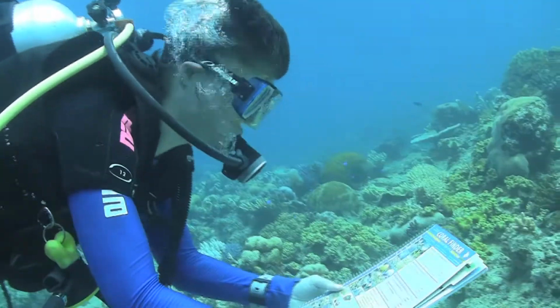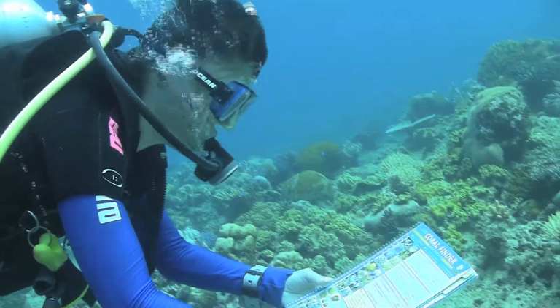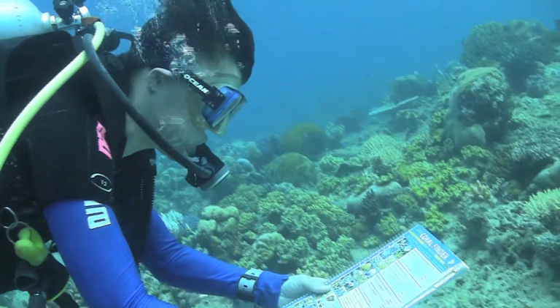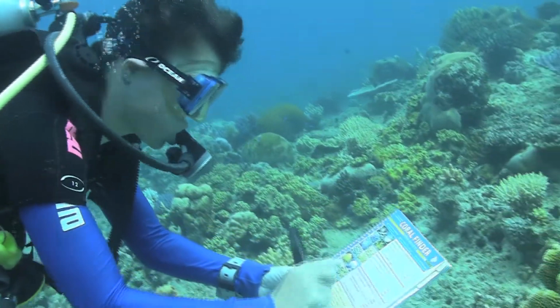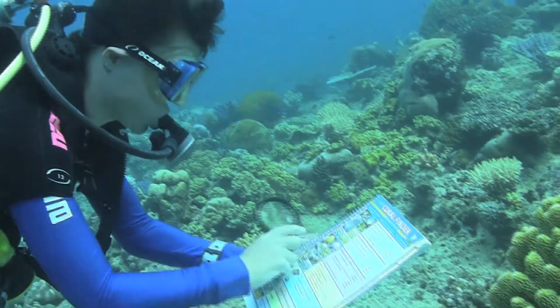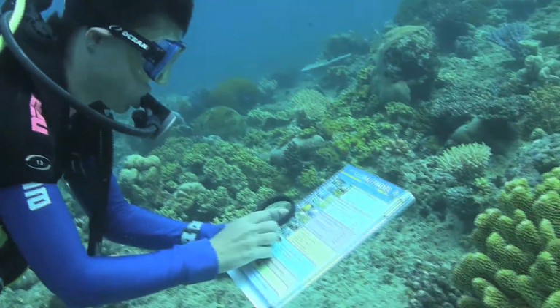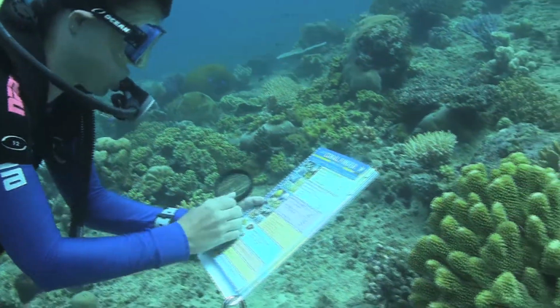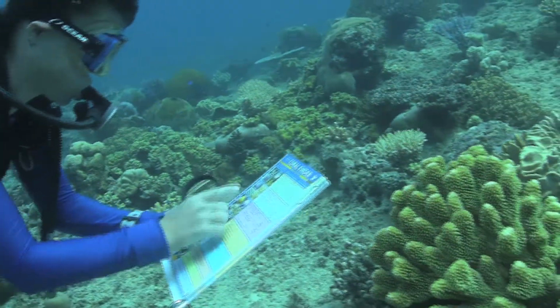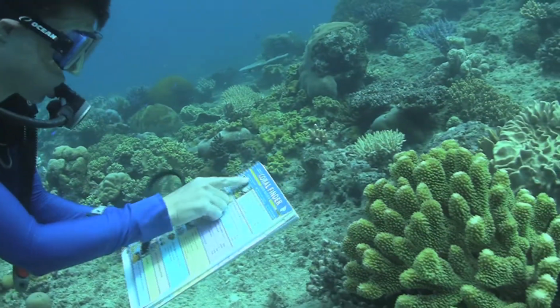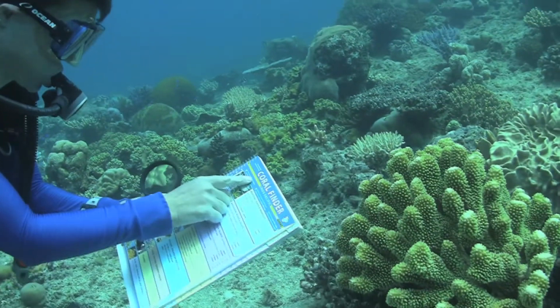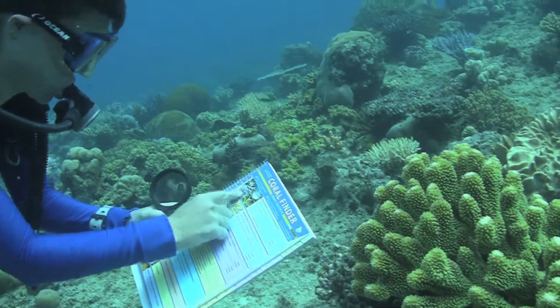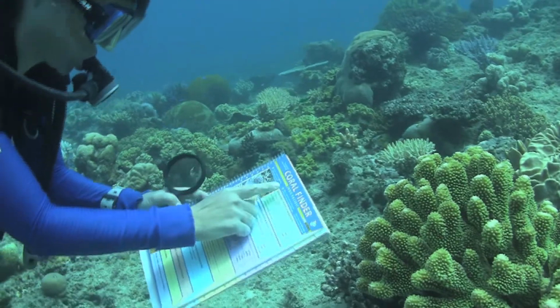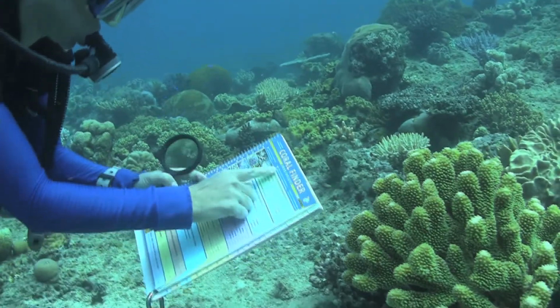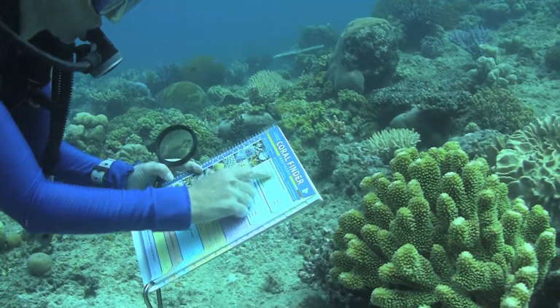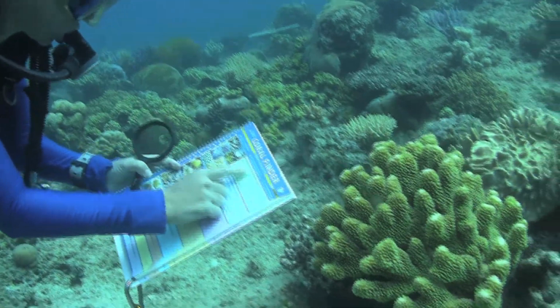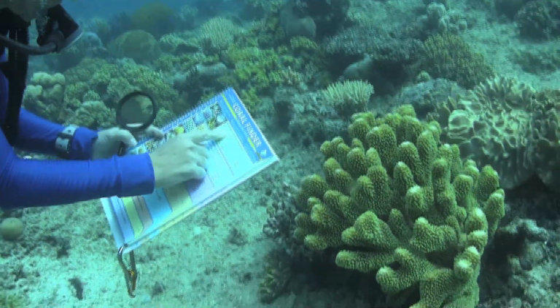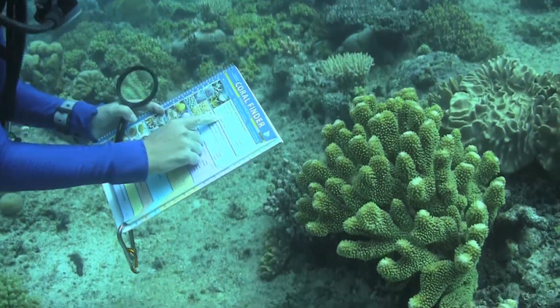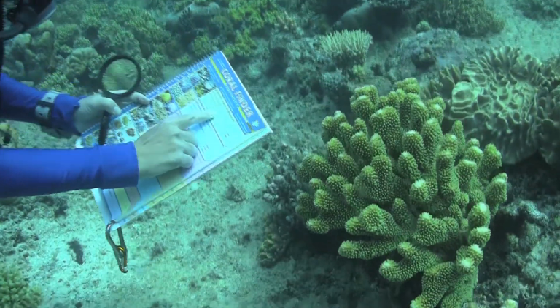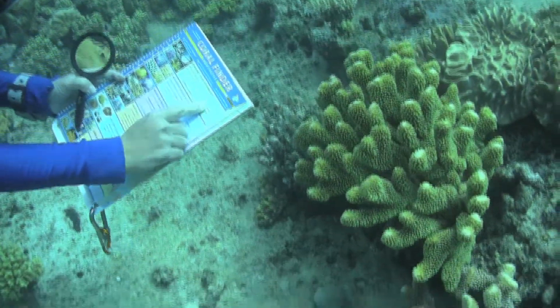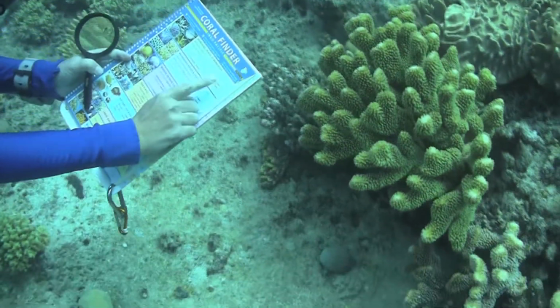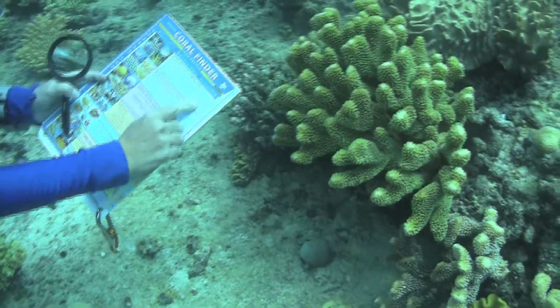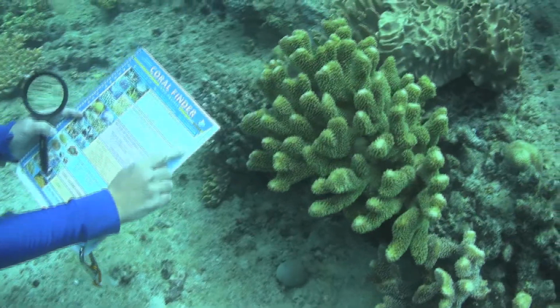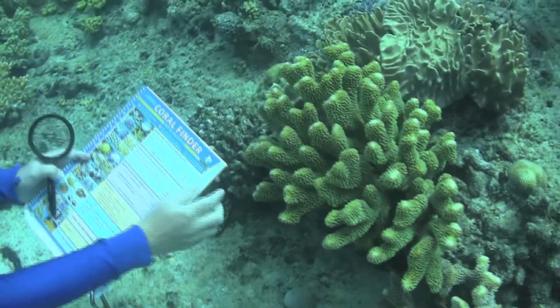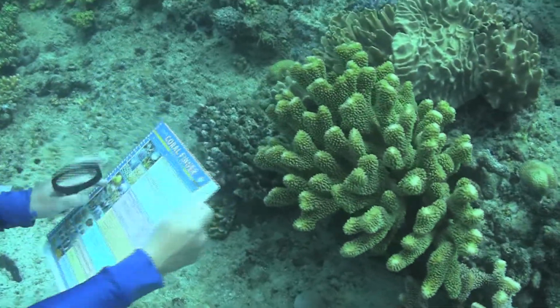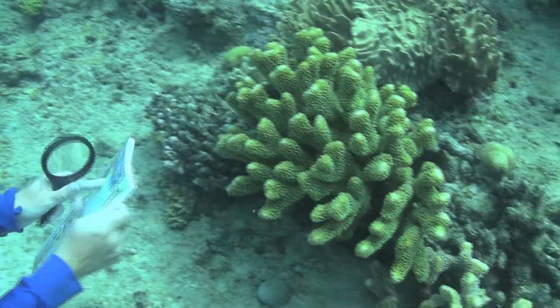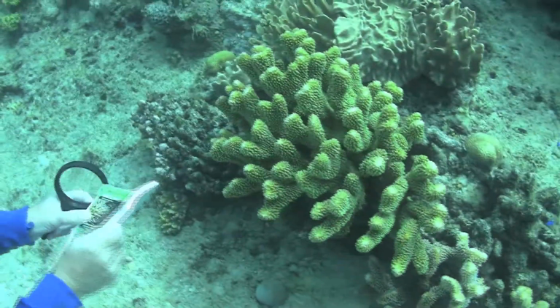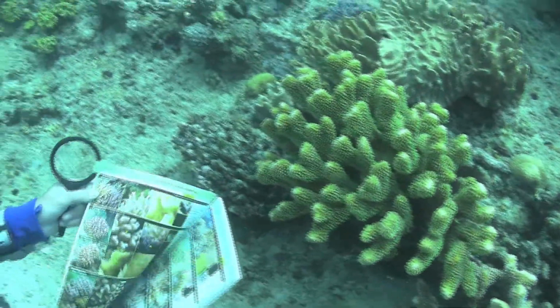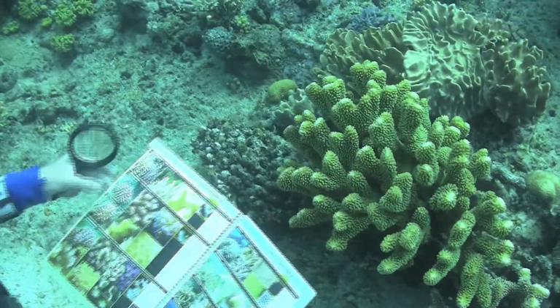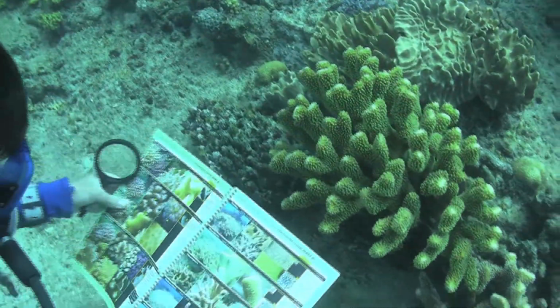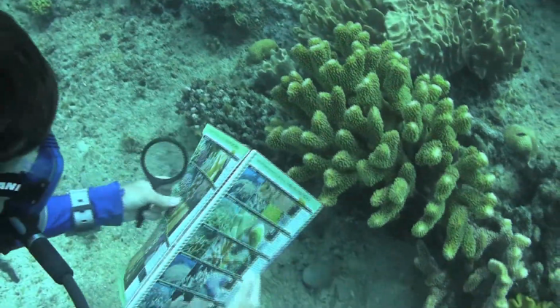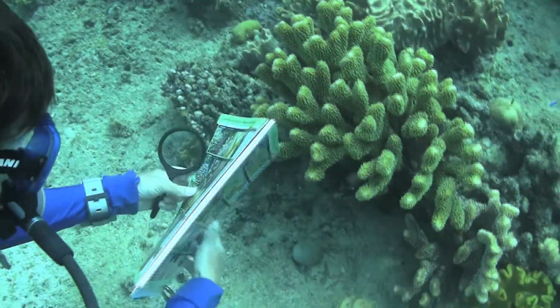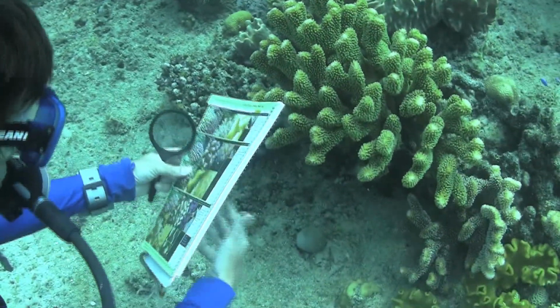Welcome to the Coral Finder tips, tricks and accessories video. This video assumes you have already viewed the how-to-use the Coral Finder movie, and in it I will attempt to give you the good oil on the practical aspects of using the Coral Finder in the field.